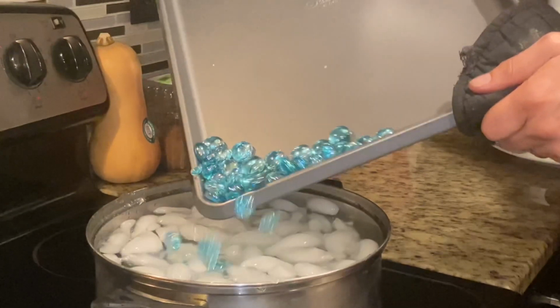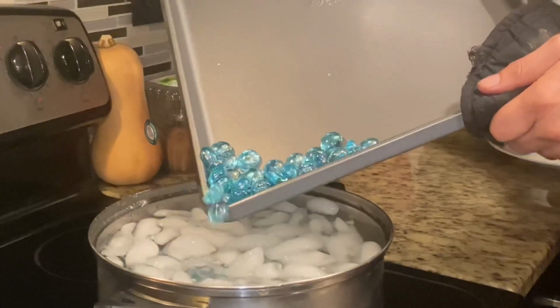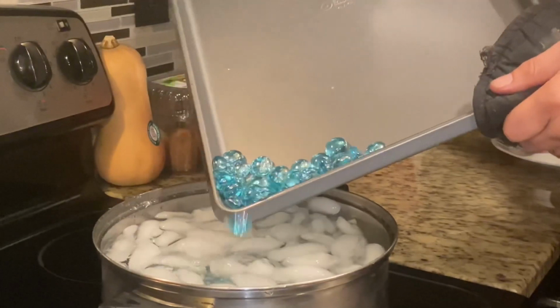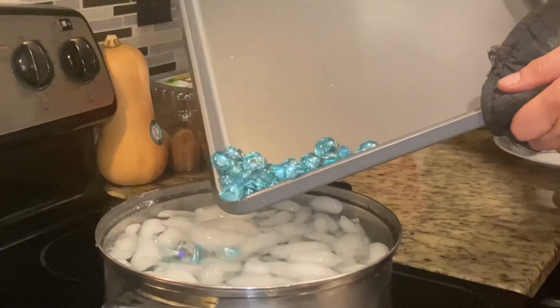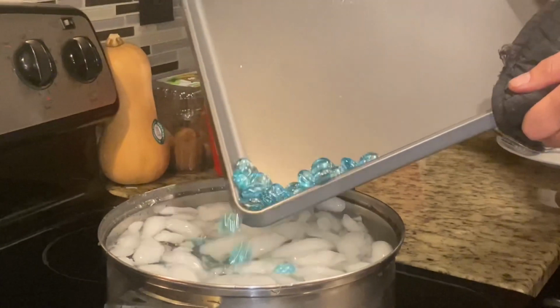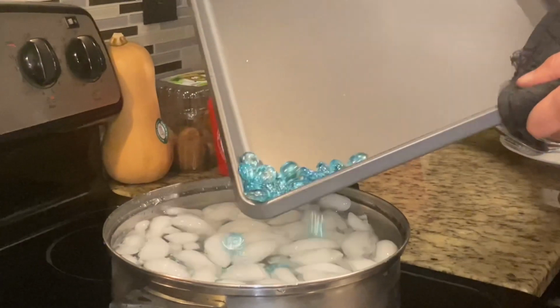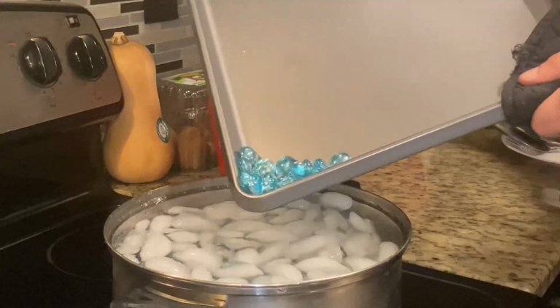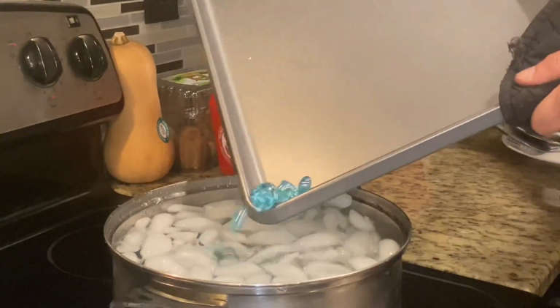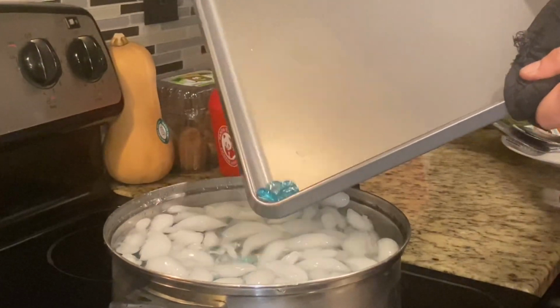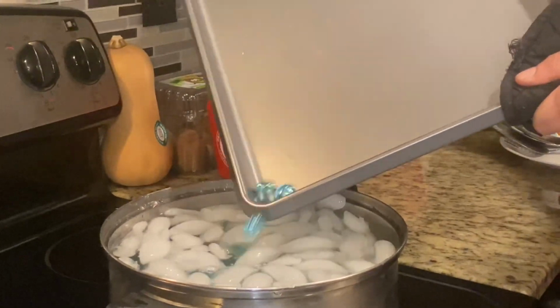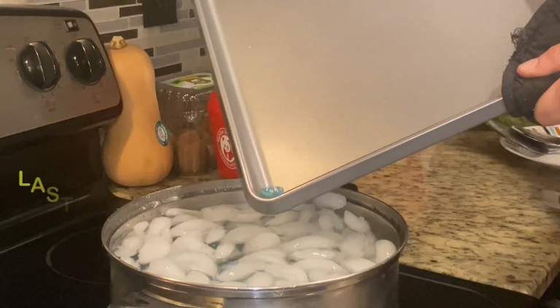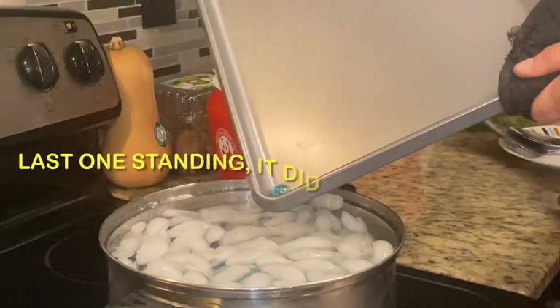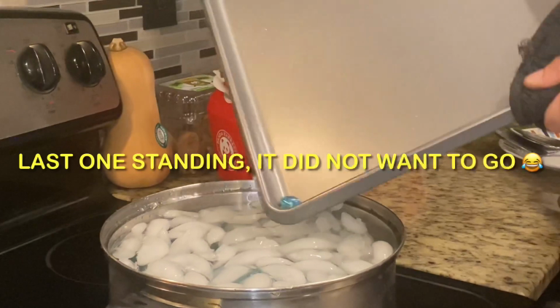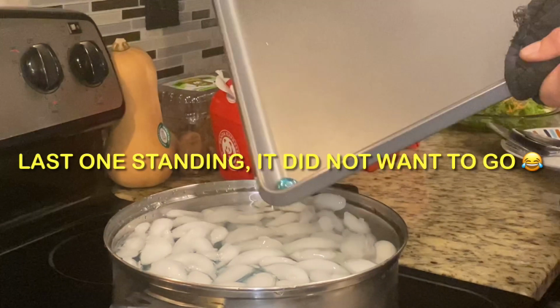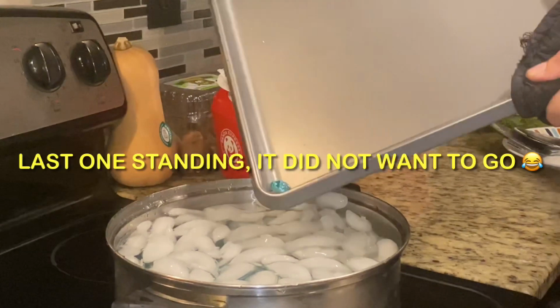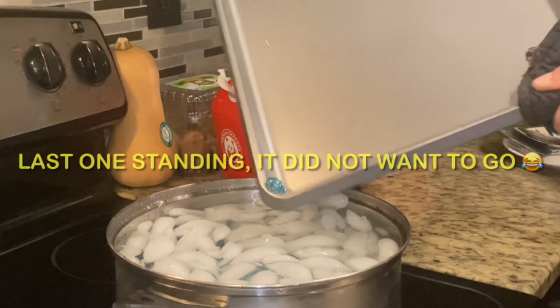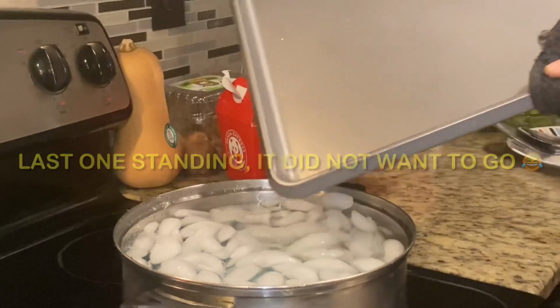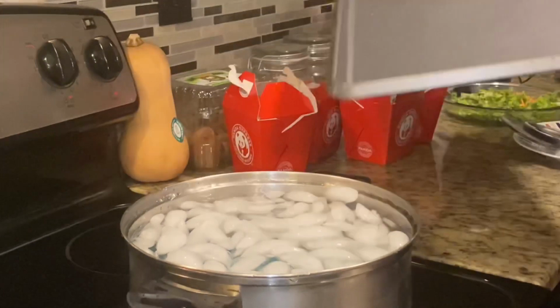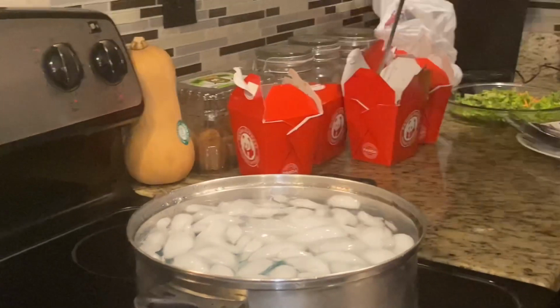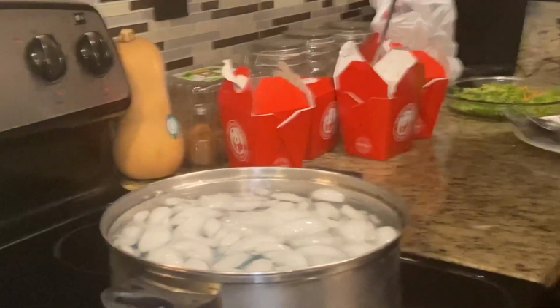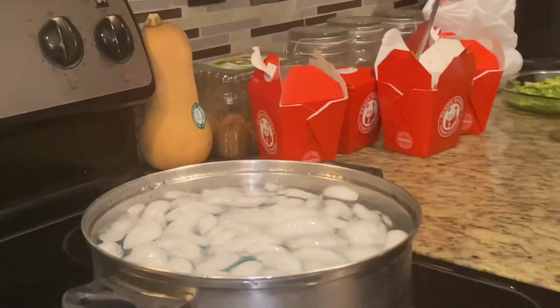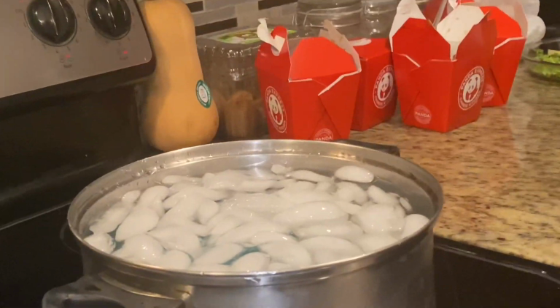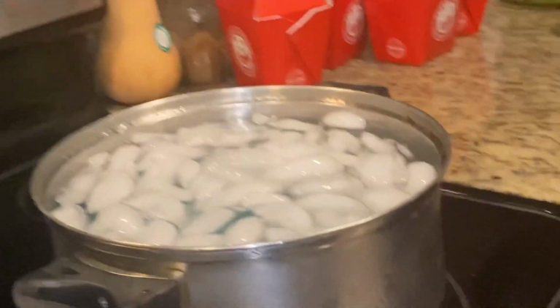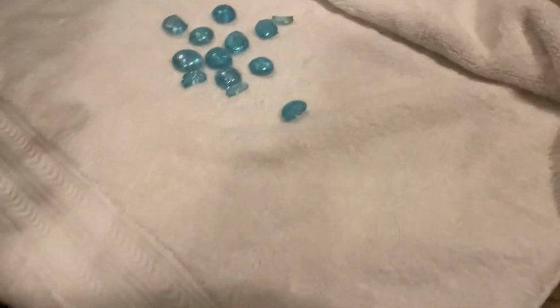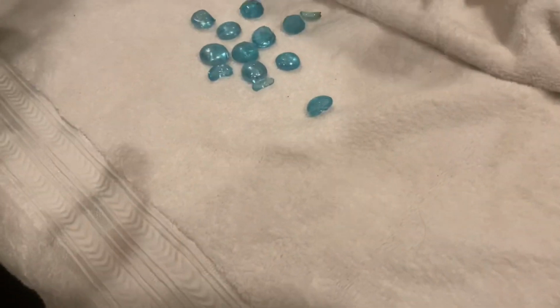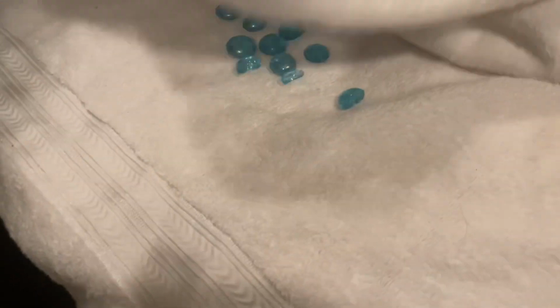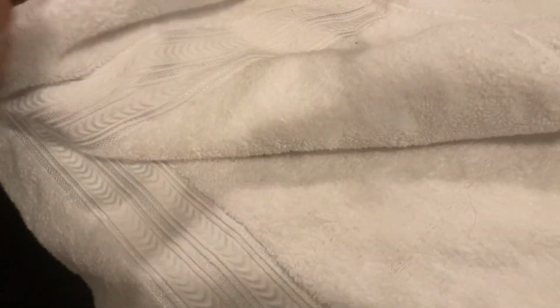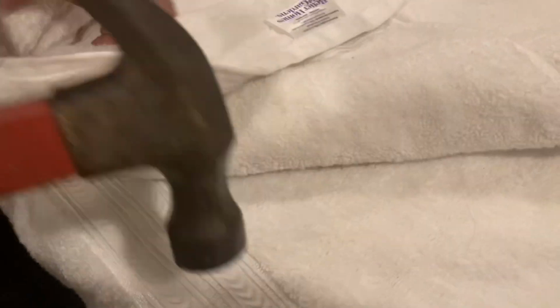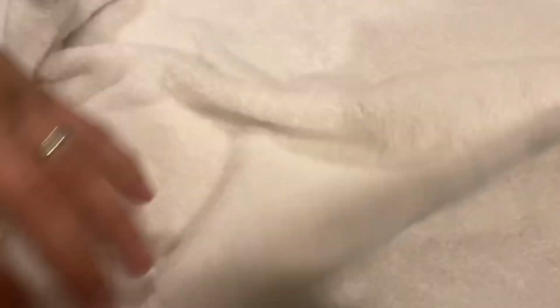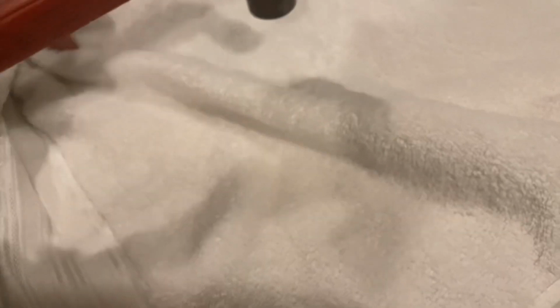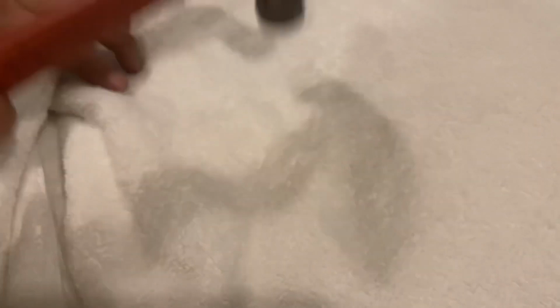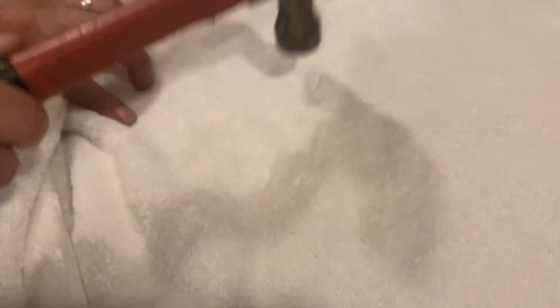These all went in. This last one gave us a little bit of trouble — it didn't want to go in. So they're all in there. We have our hammer and our towels. Please use a towel because shards can go everywhere.